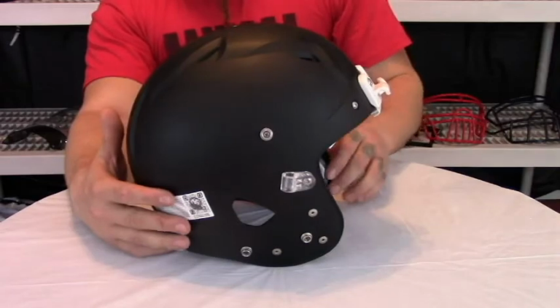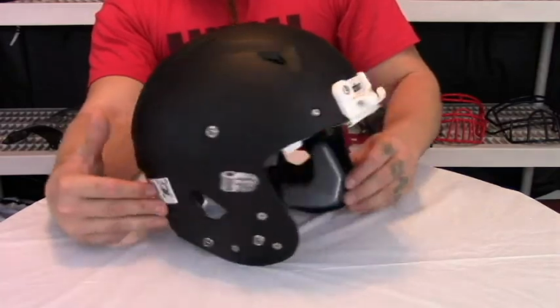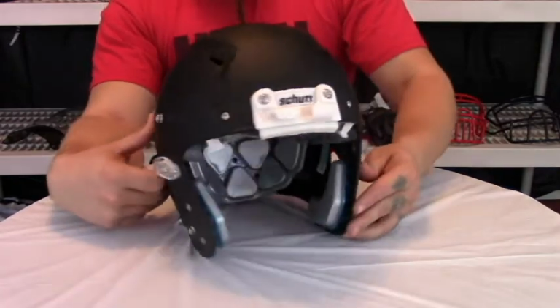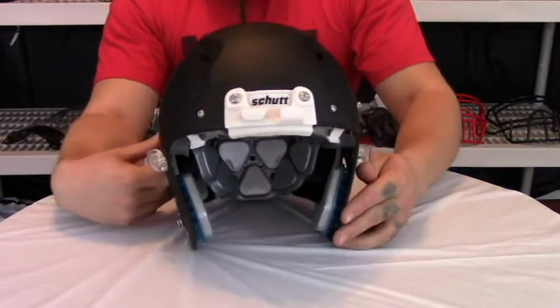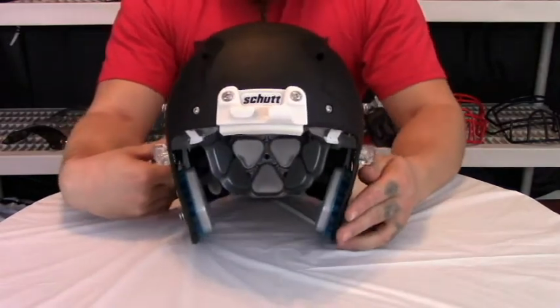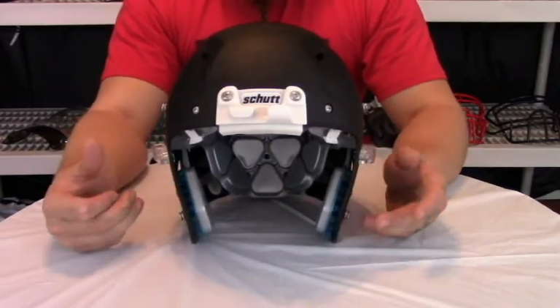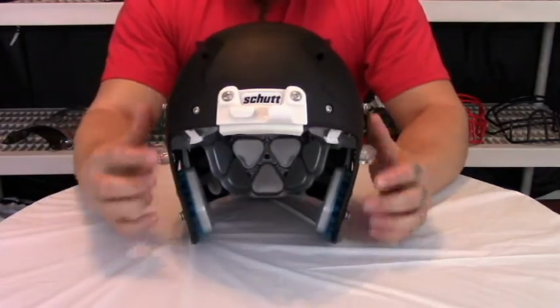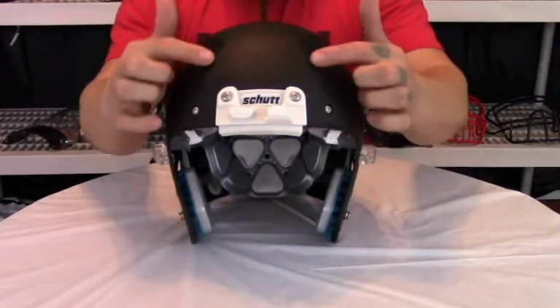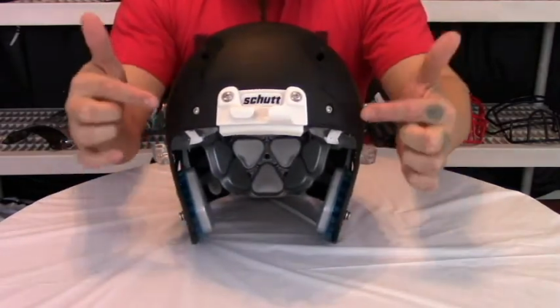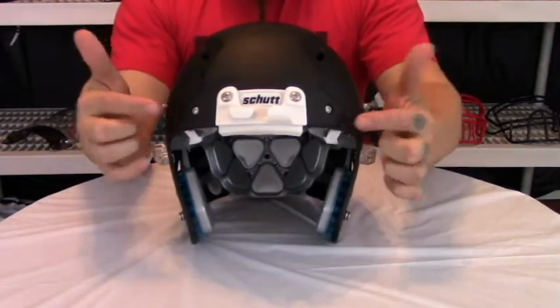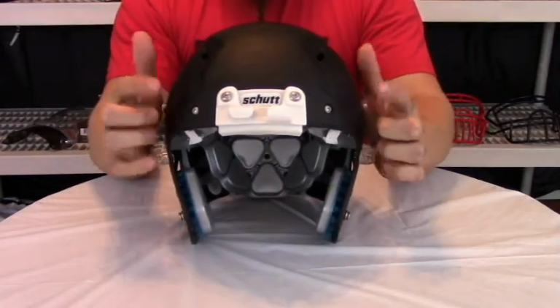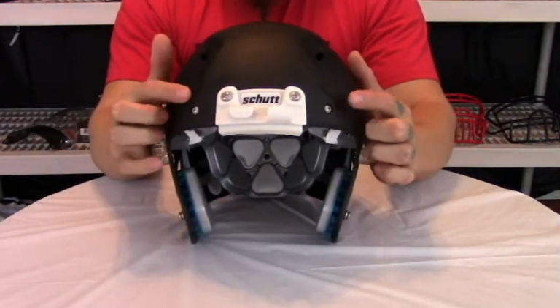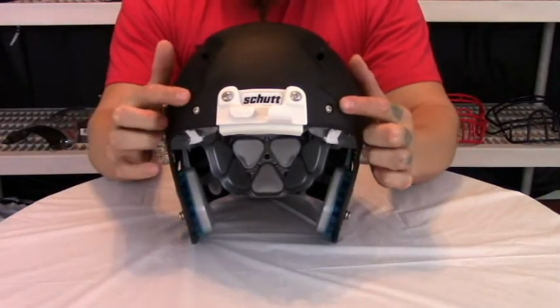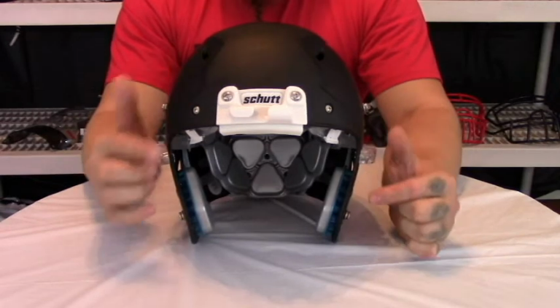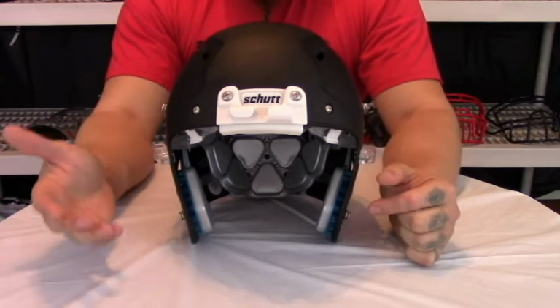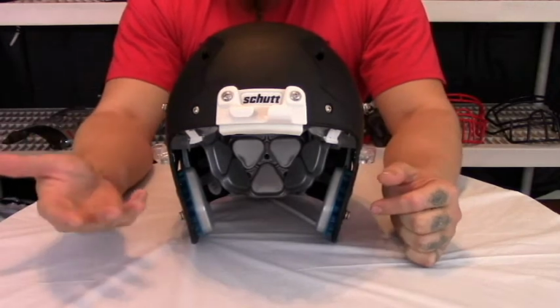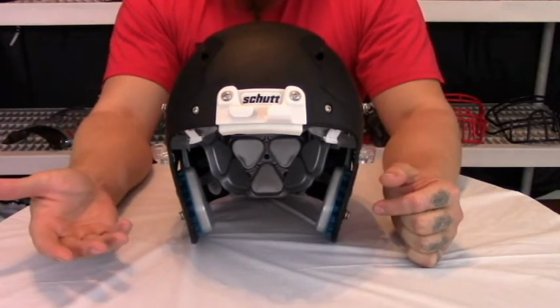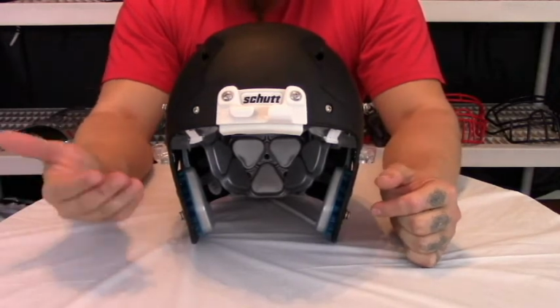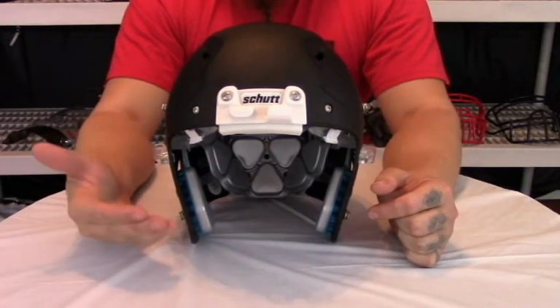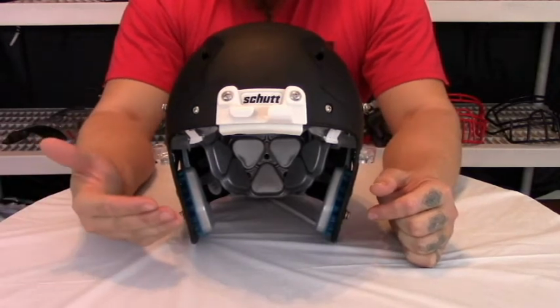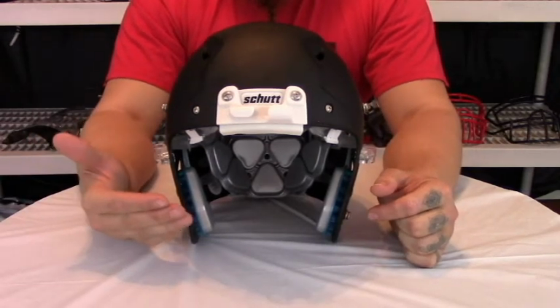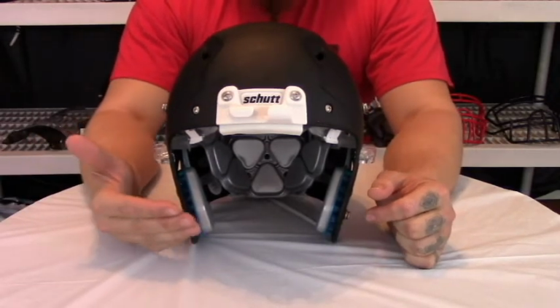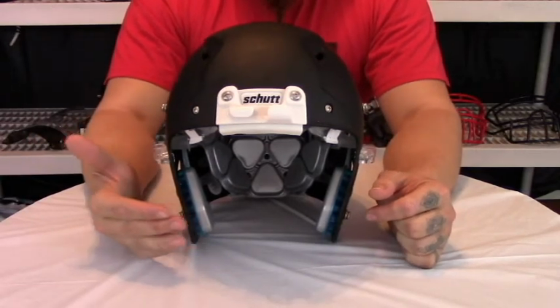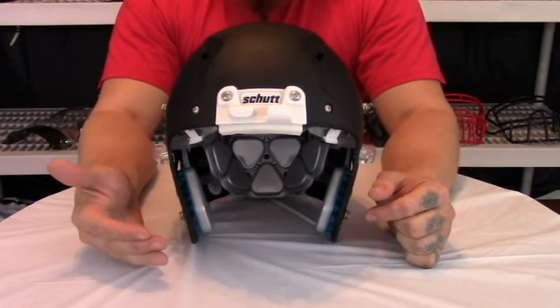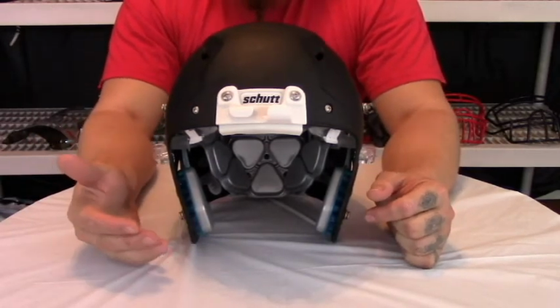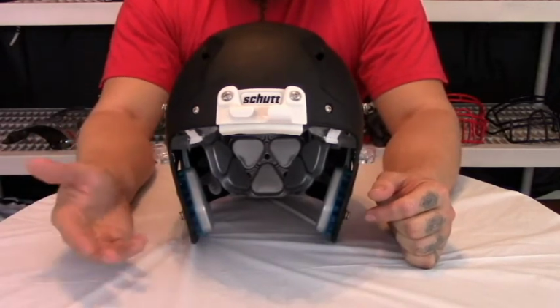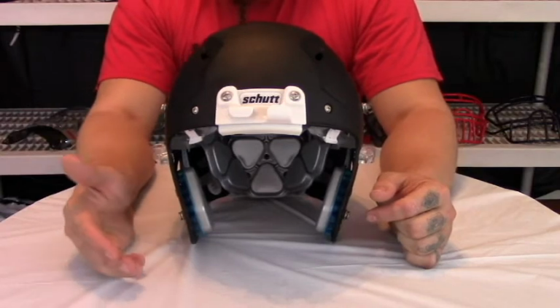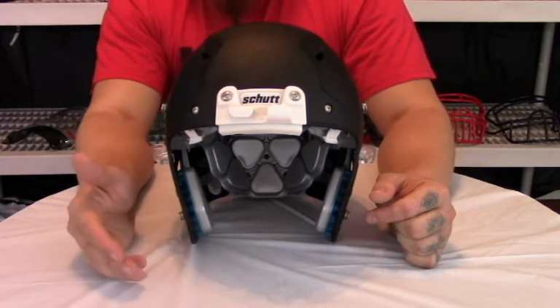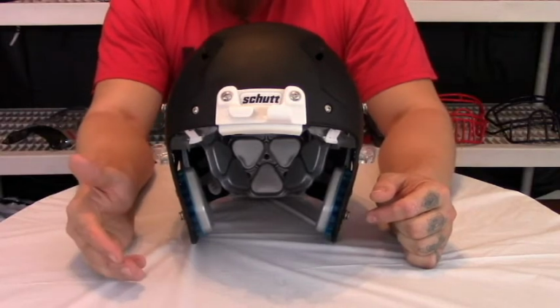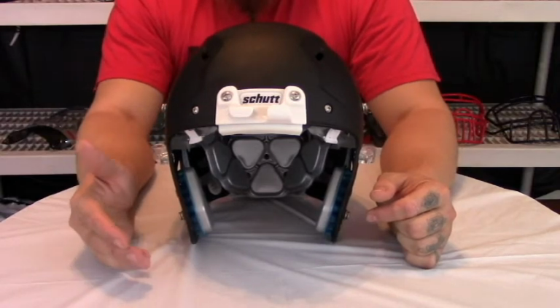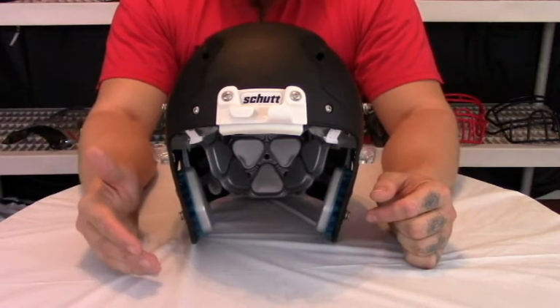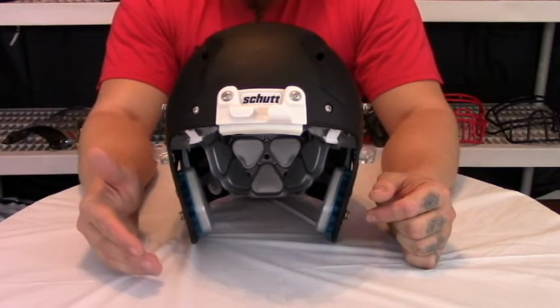The Vengeance does have its own specific line of face masks that have eyebrows which work with the mohawk of the helmet. But if you don't like the eyebrows or any of the face mask styles that the Vengeance offers, you can wear an XL Super Pro face mask.